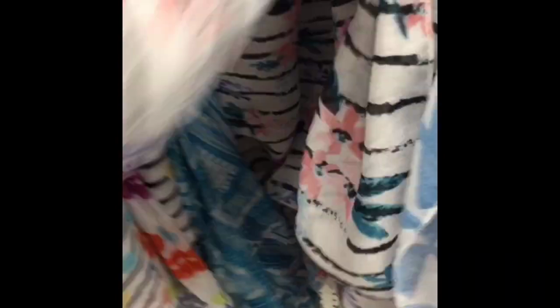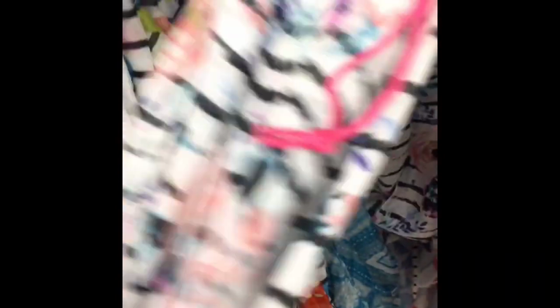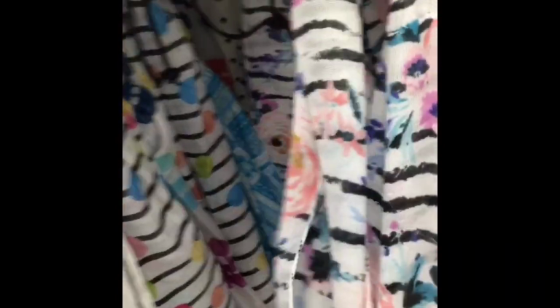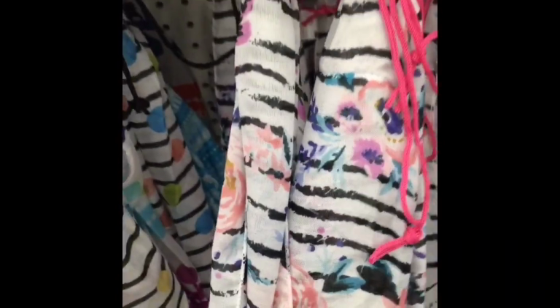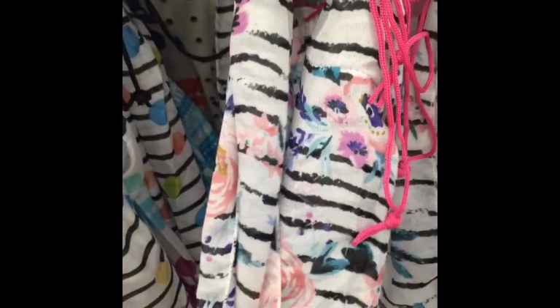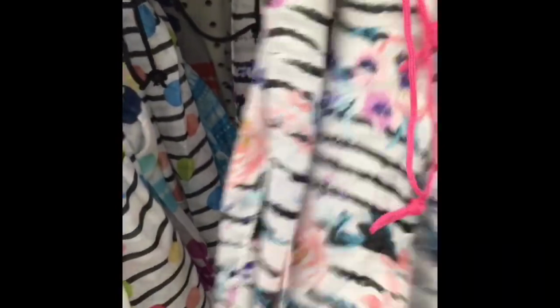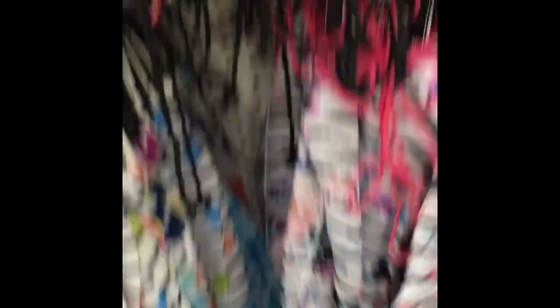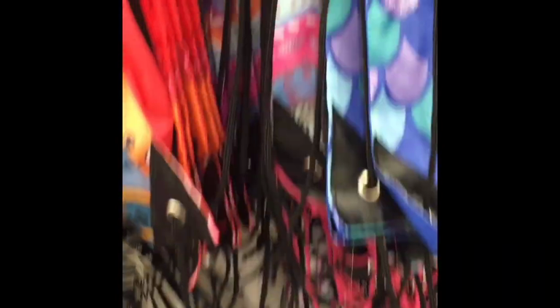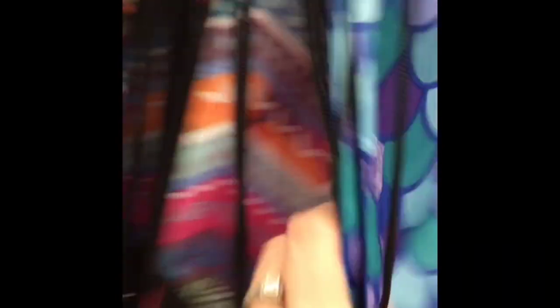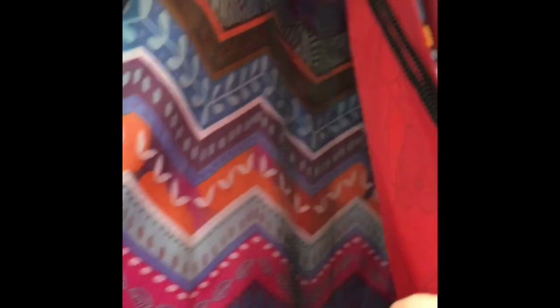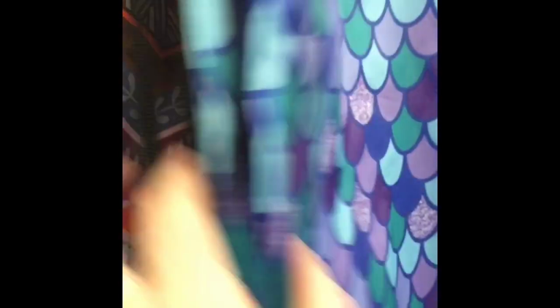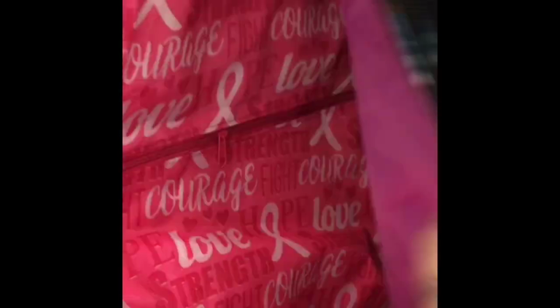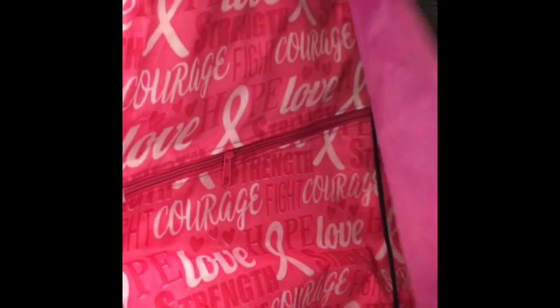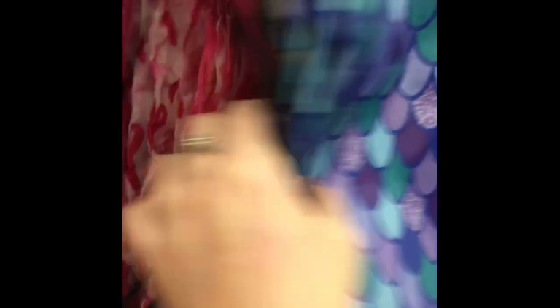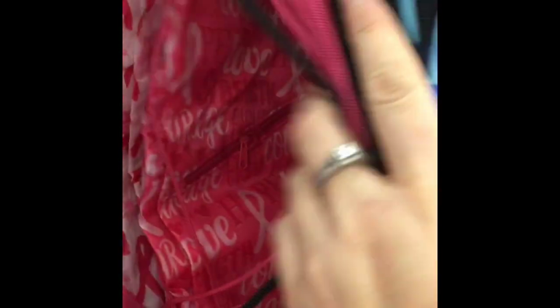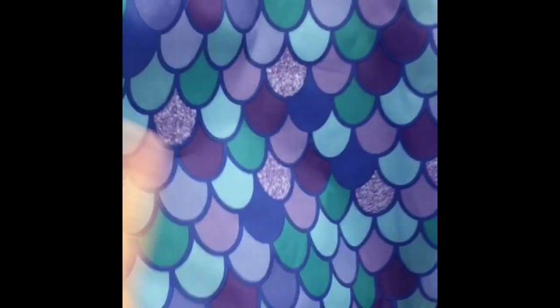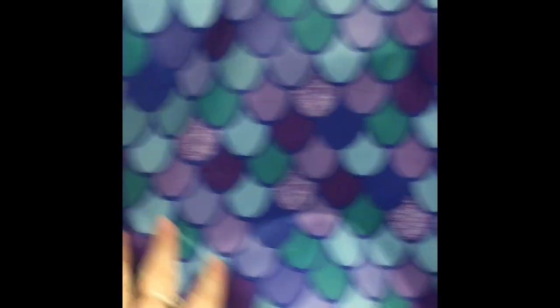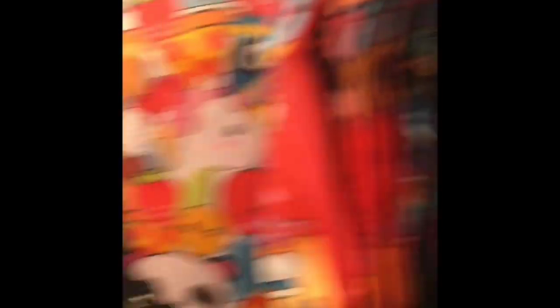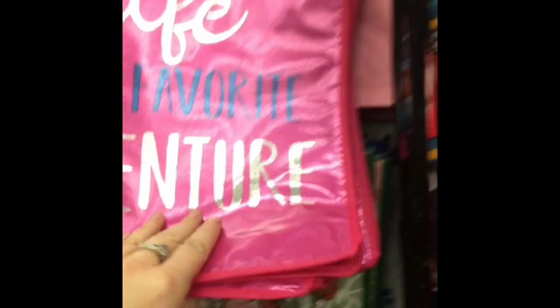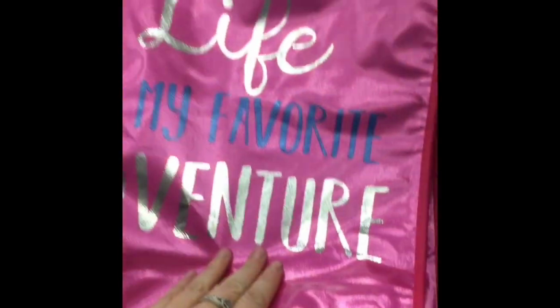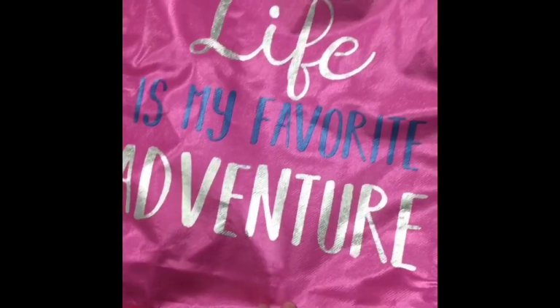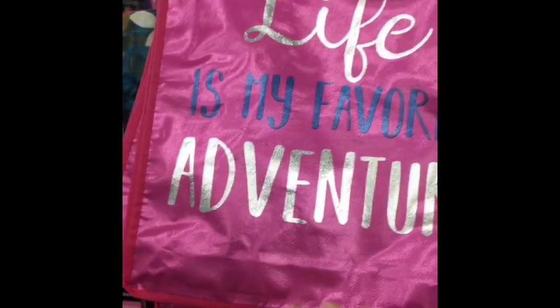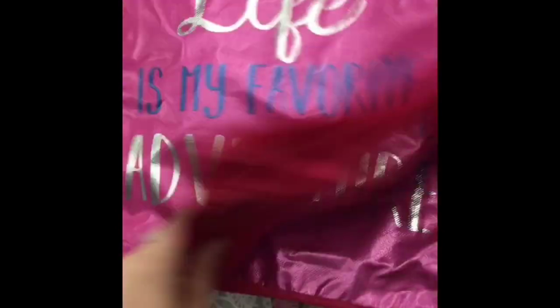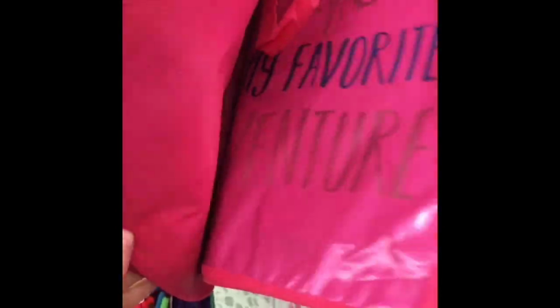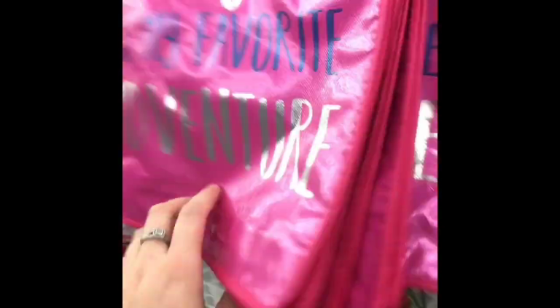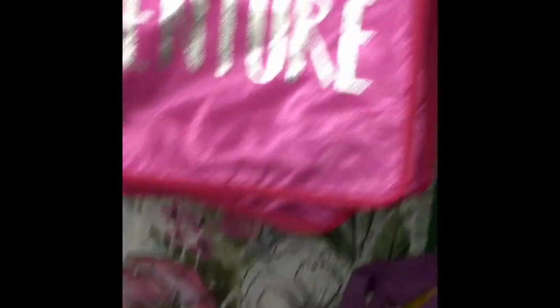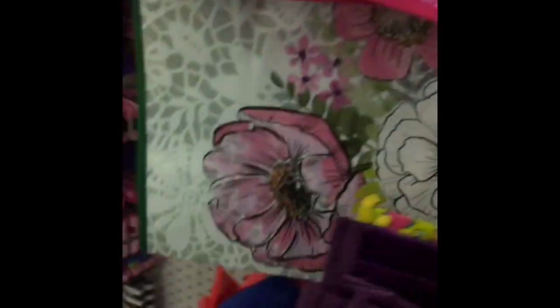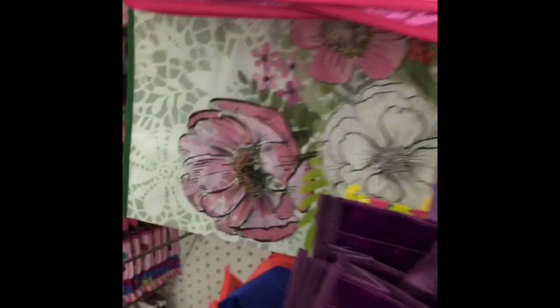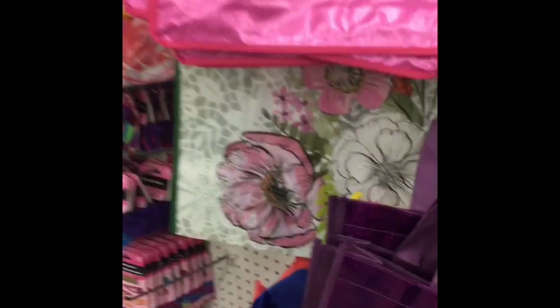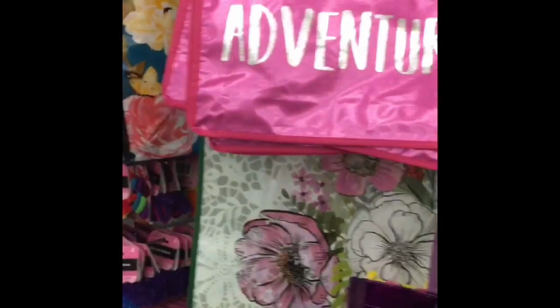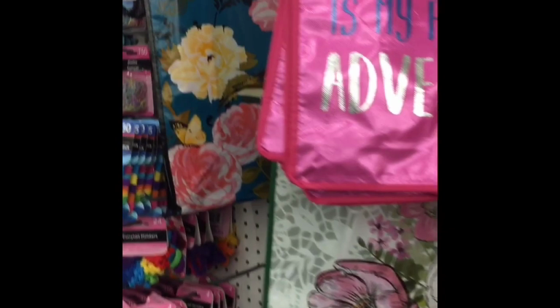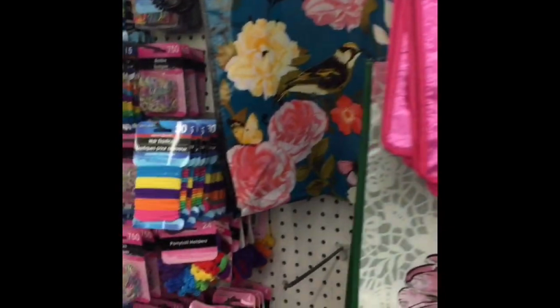I just love the white and black stripes with the floral — I just feel like that scarf is so pretty. And then here are their drawstring backpacks — I love the mermaid print, I thought that was really fun. Some of their bags just really have some cute sayings on them too.